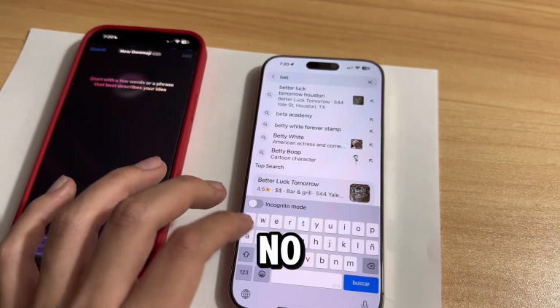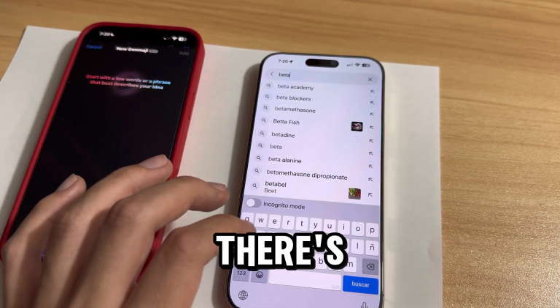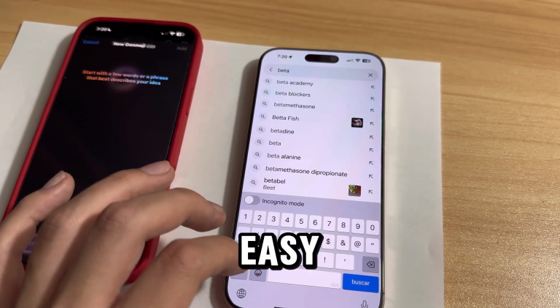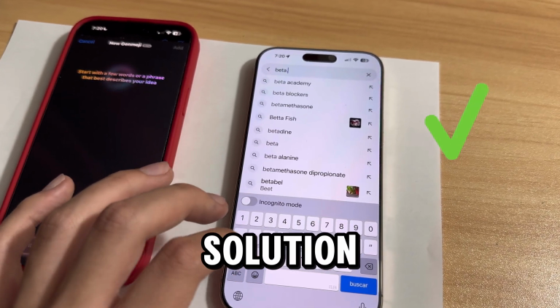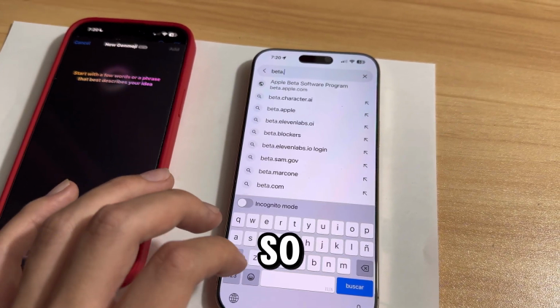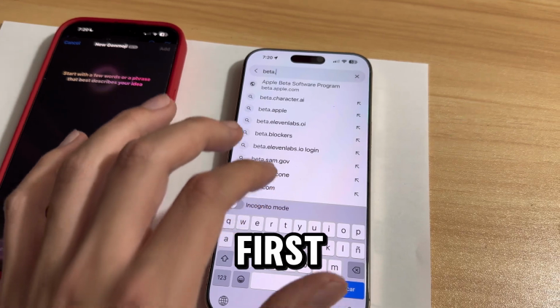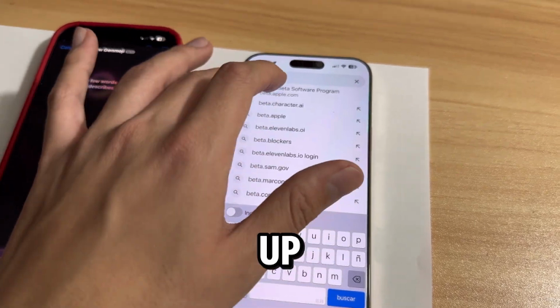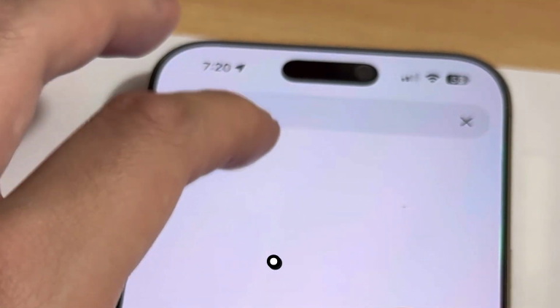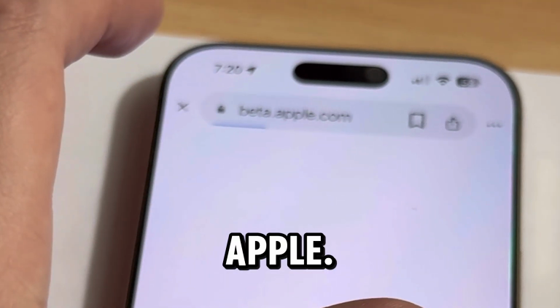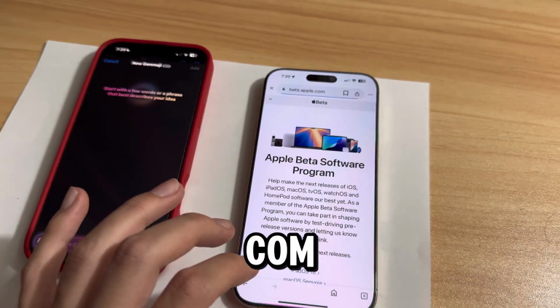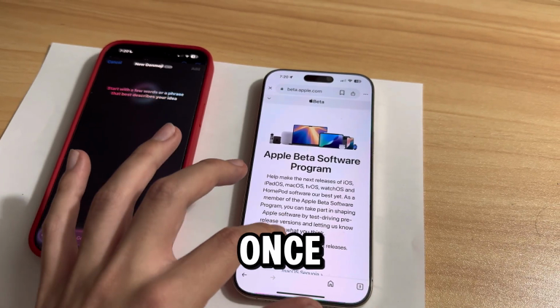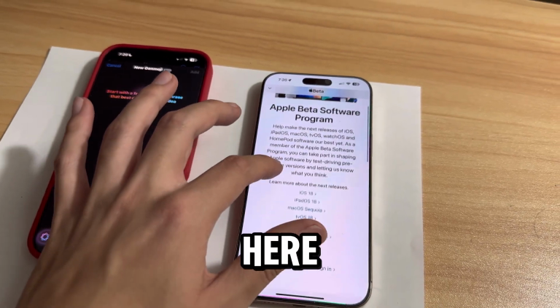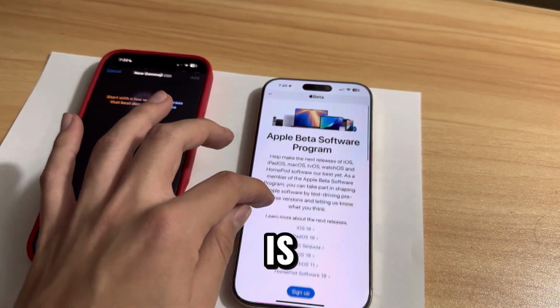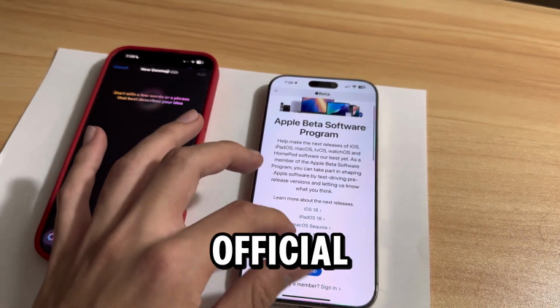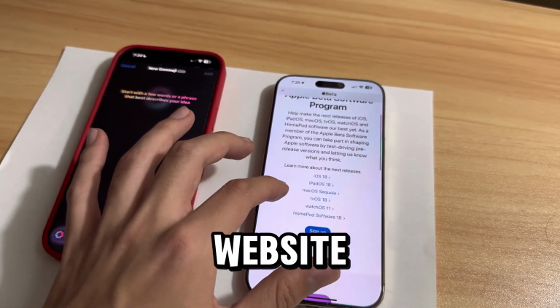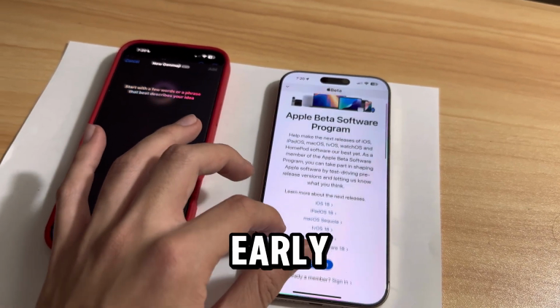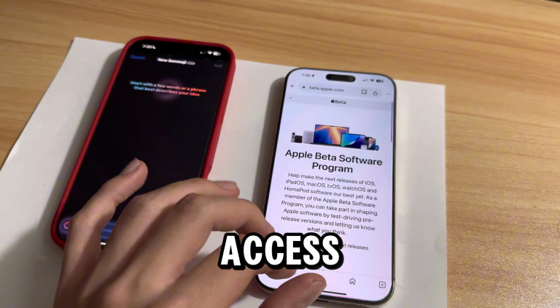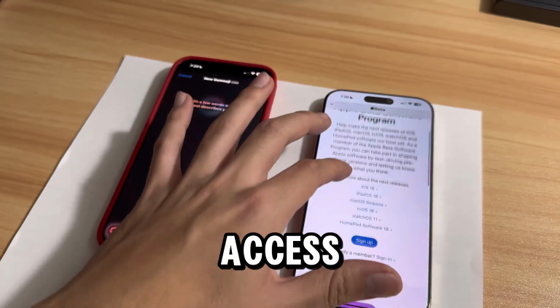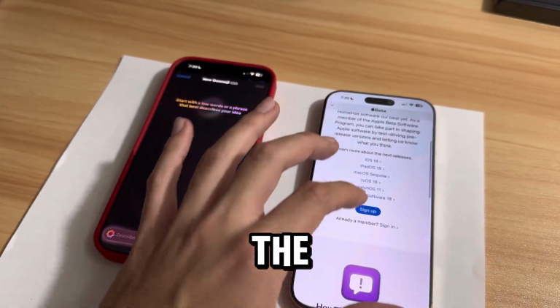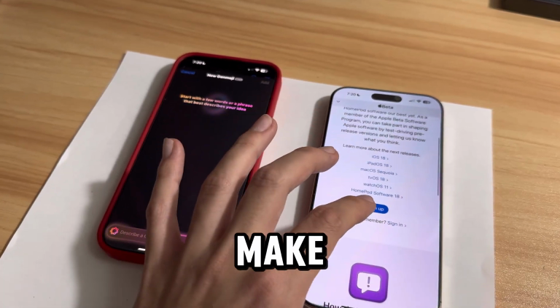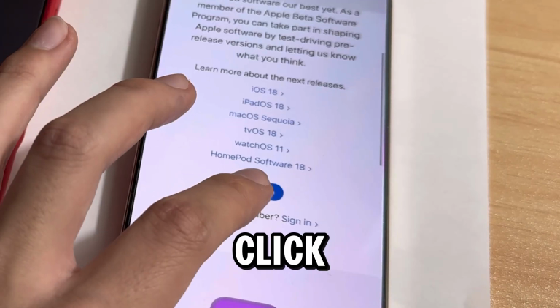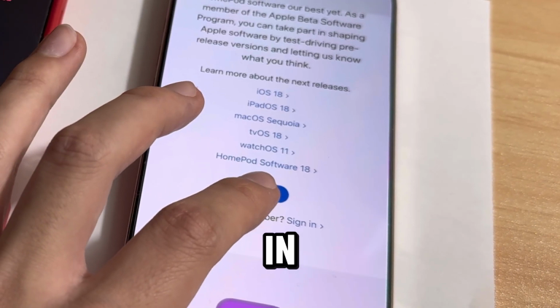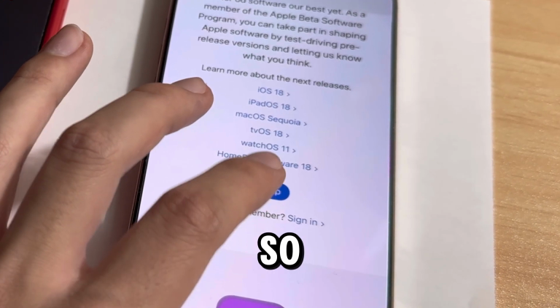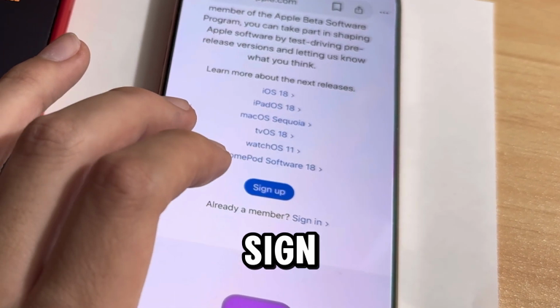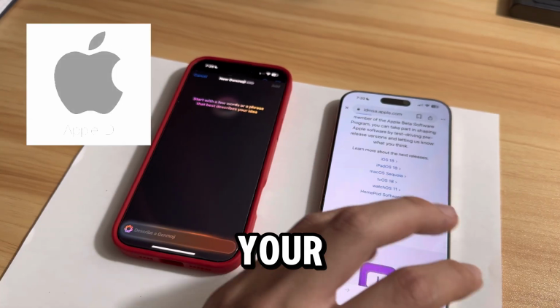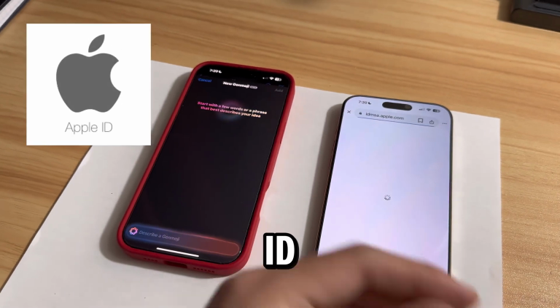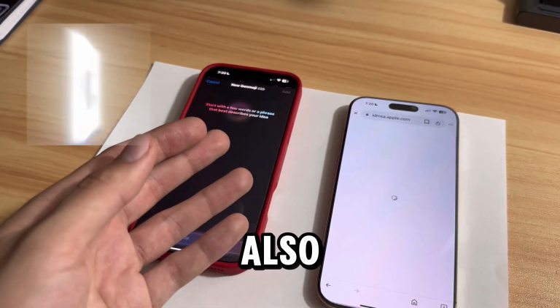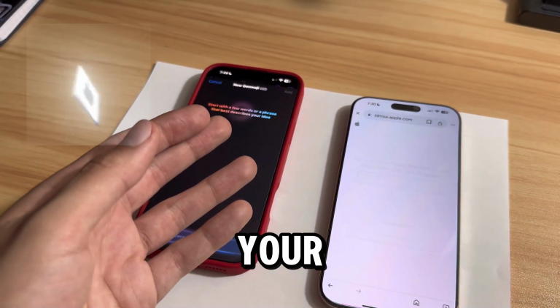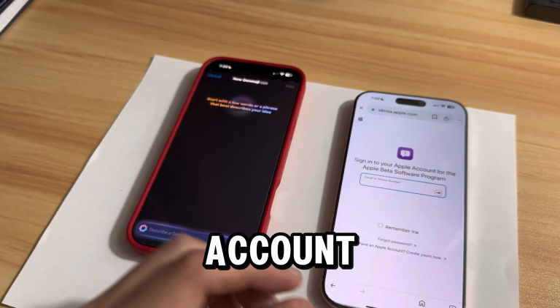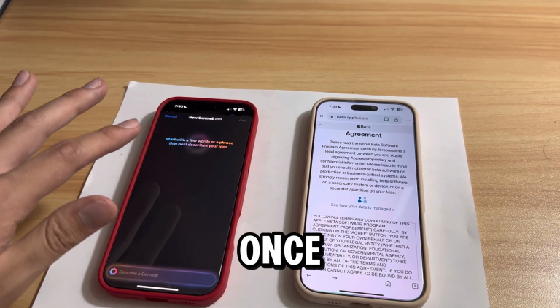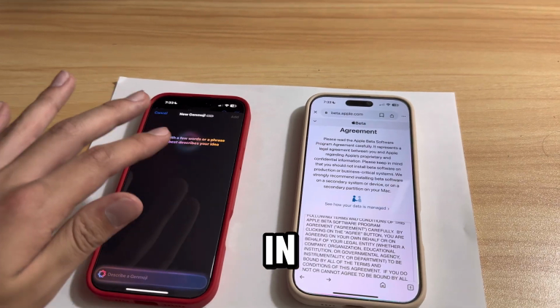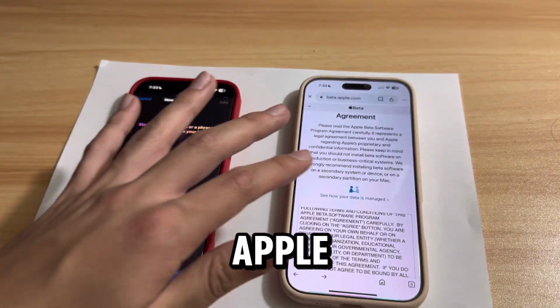No worries, there's an easy solution for this. First, search up beta.apple.com. Once we get here, this is the official website to get early access. Once you're on the website, make sure to click the sign in button so you can sign in with your Apple ID, also known as your Apple account.